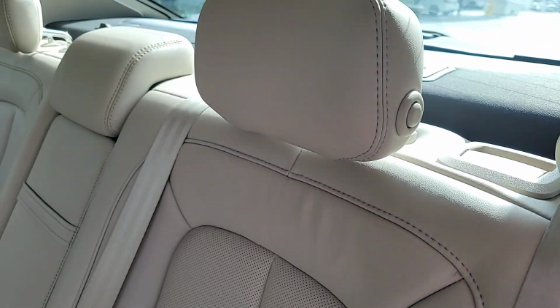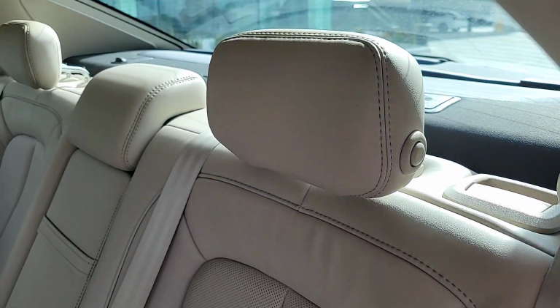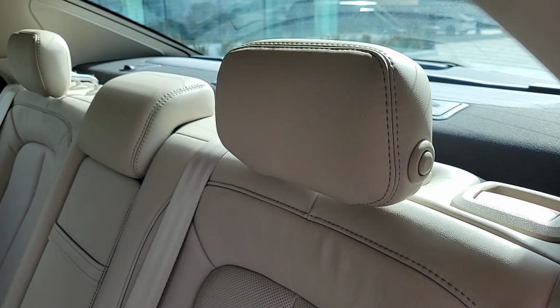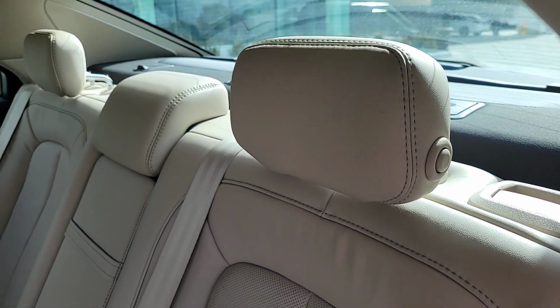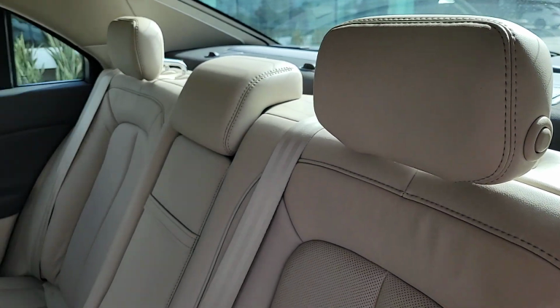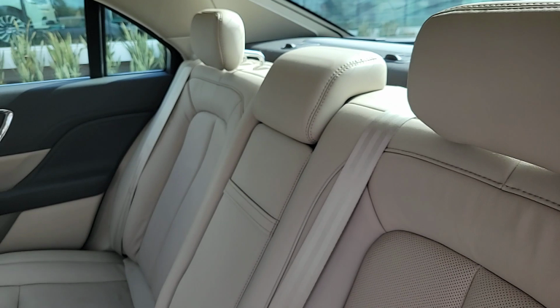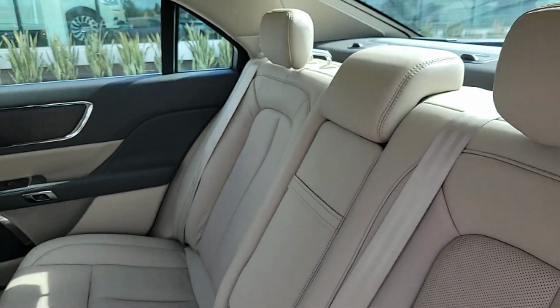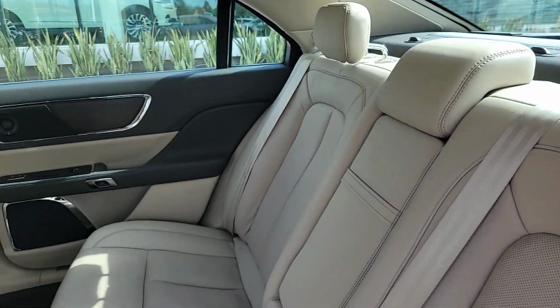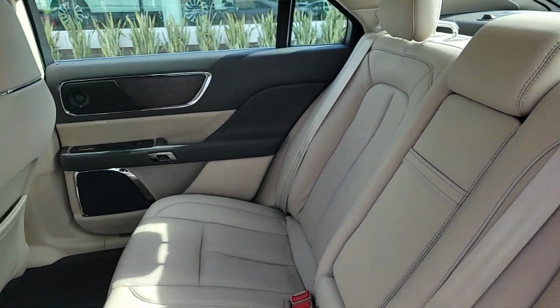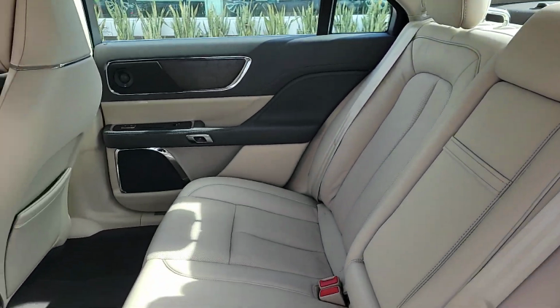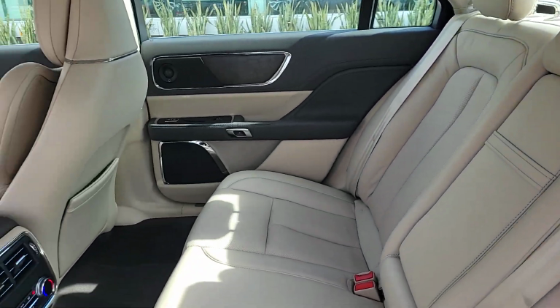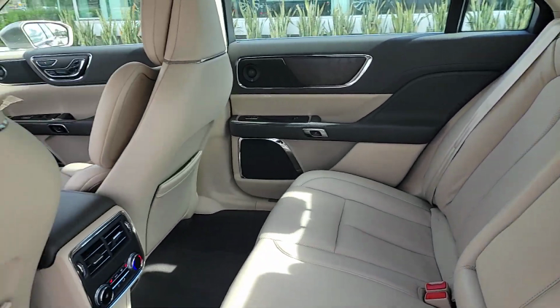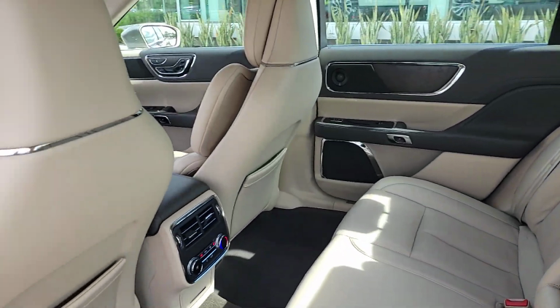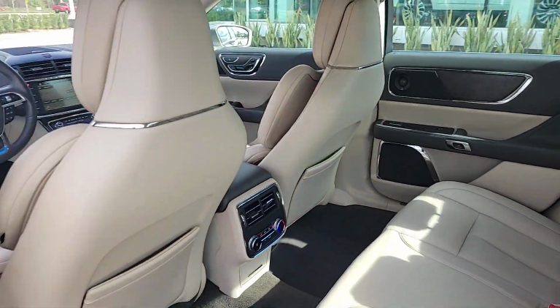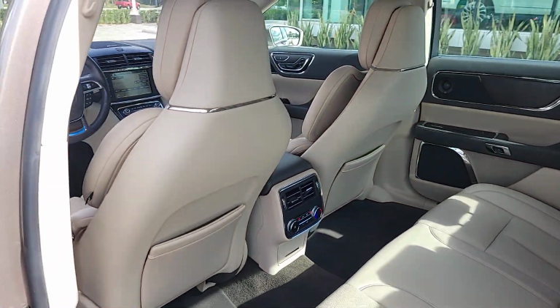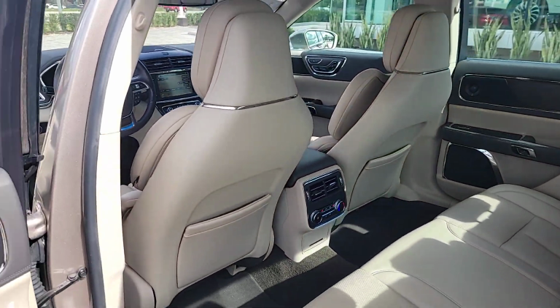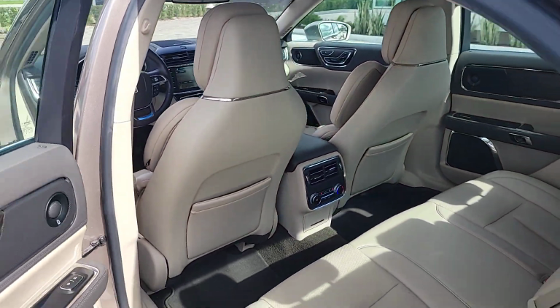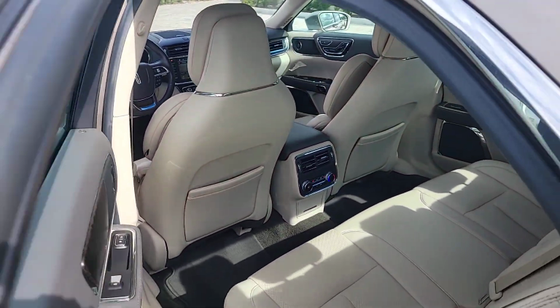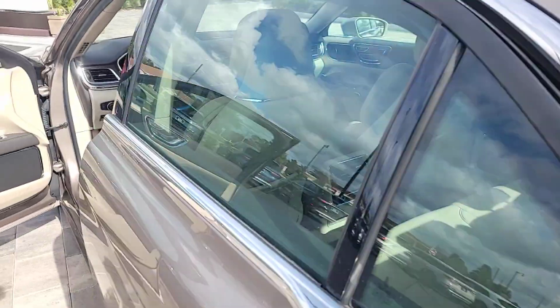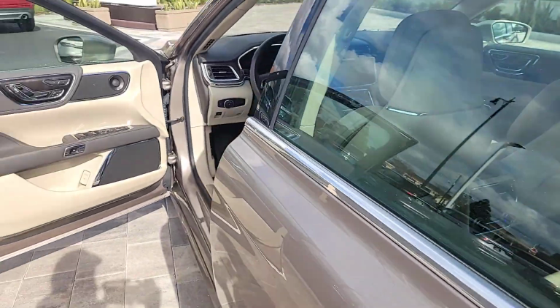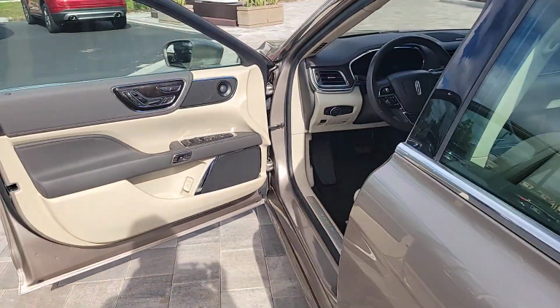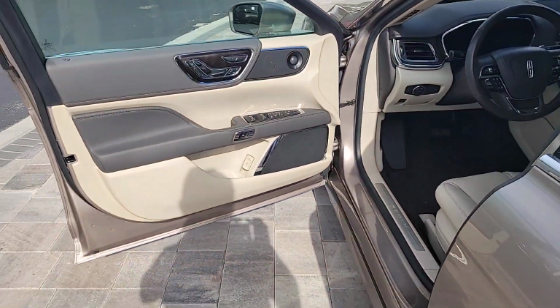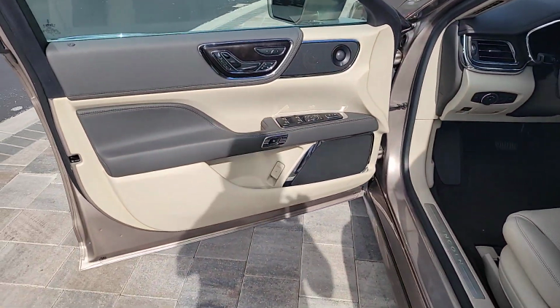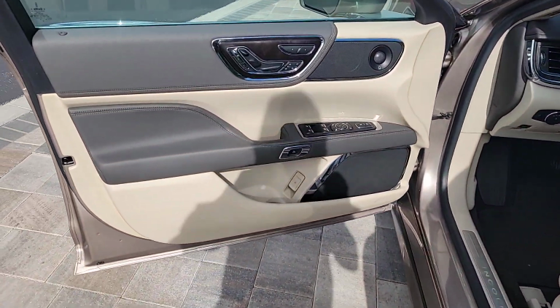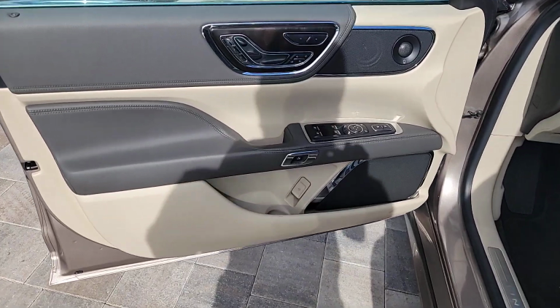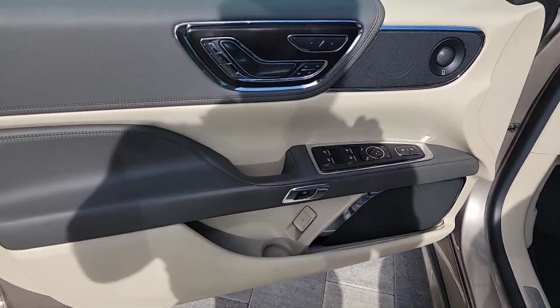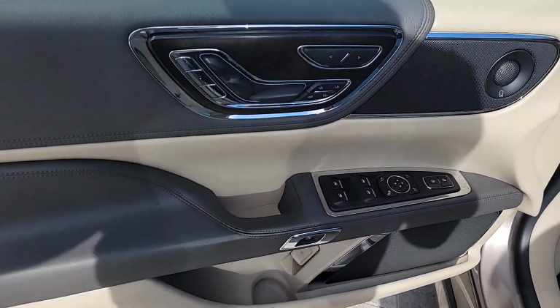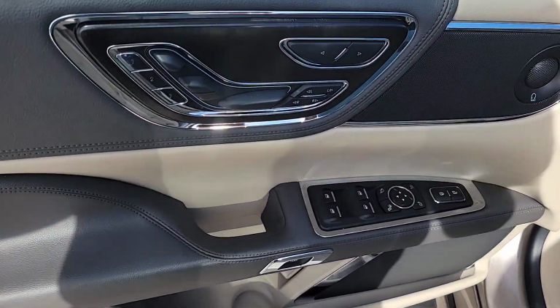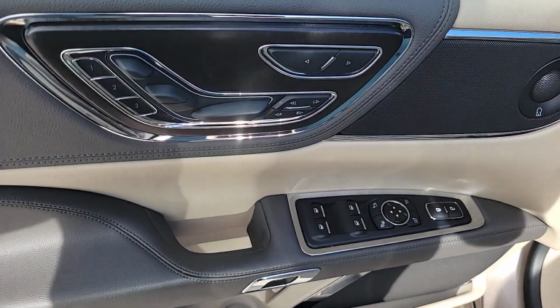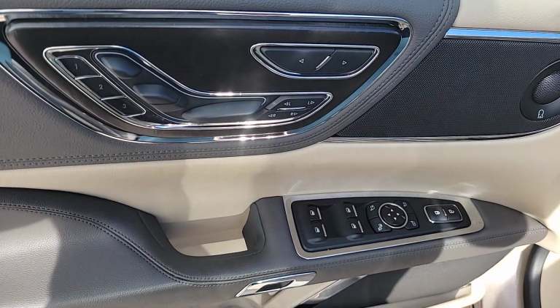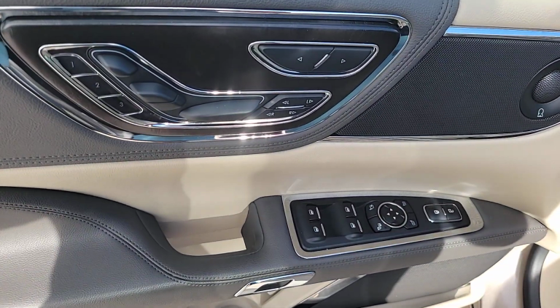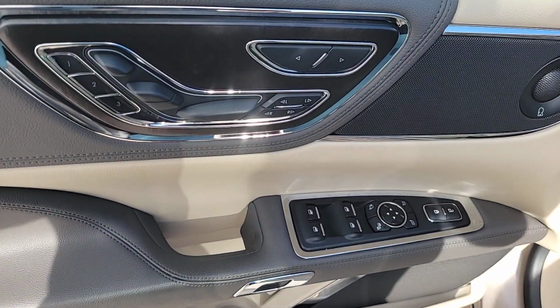Live large and take advantage of life's luxuries when you travel in this stylish Continental. Come in for a fun and easy test drive. Our team will make it the best part of your day.